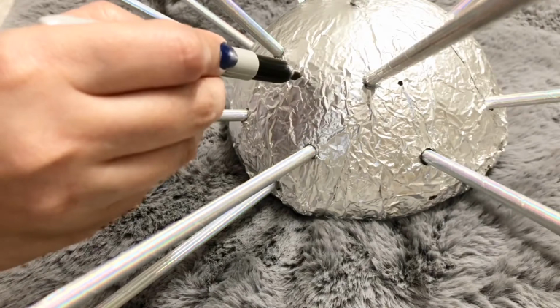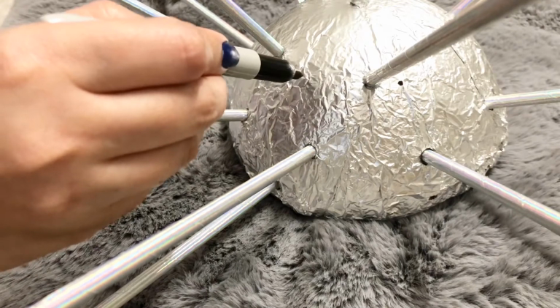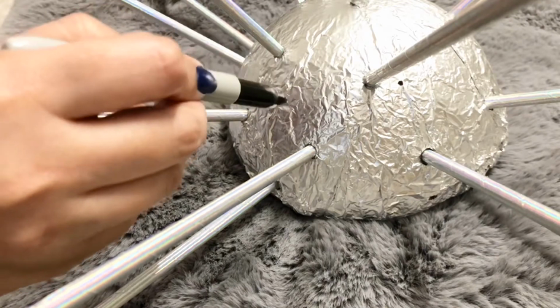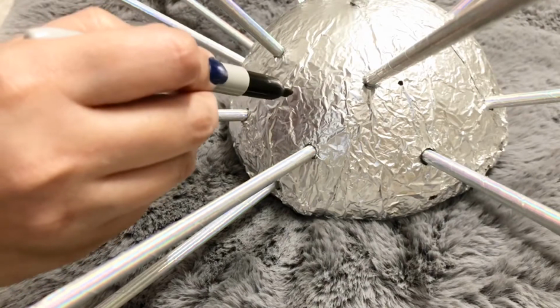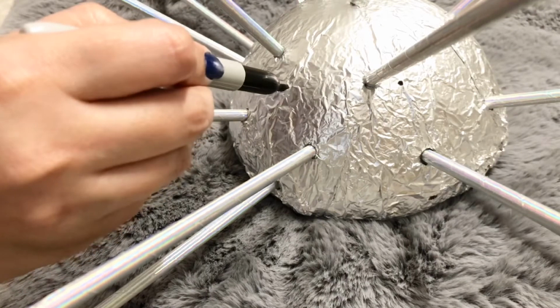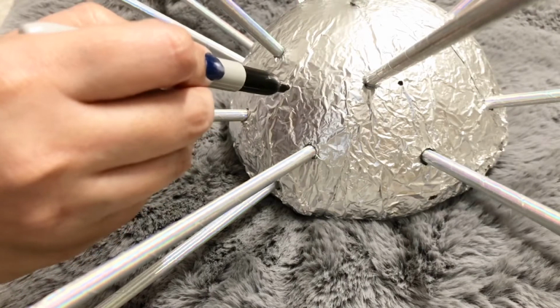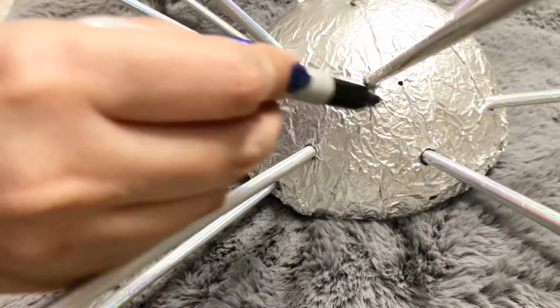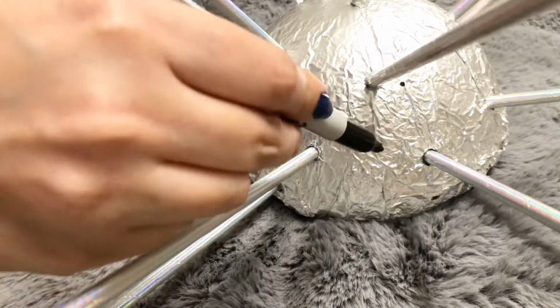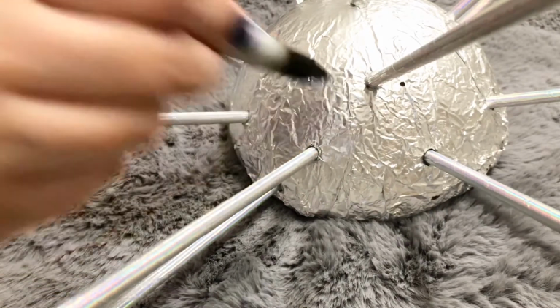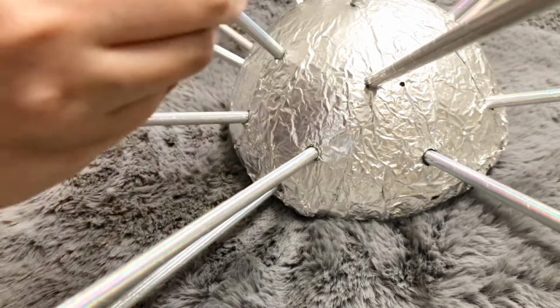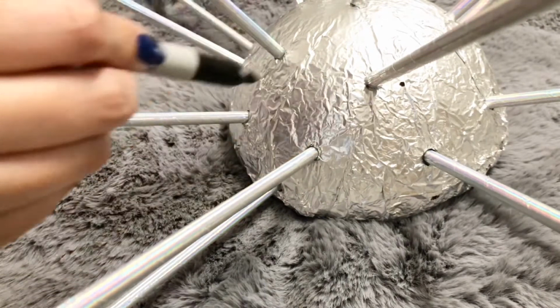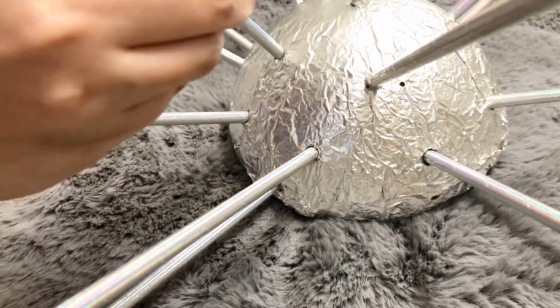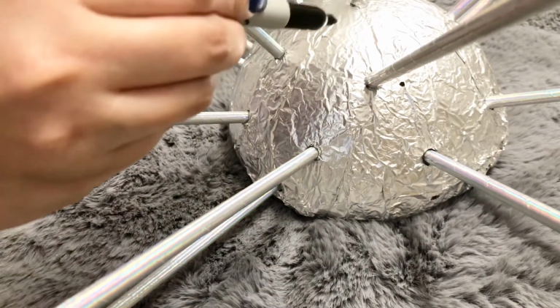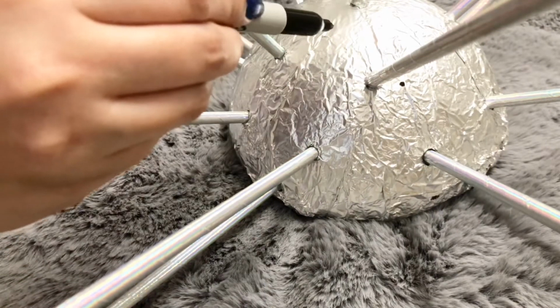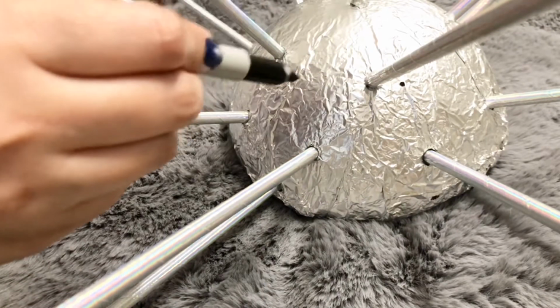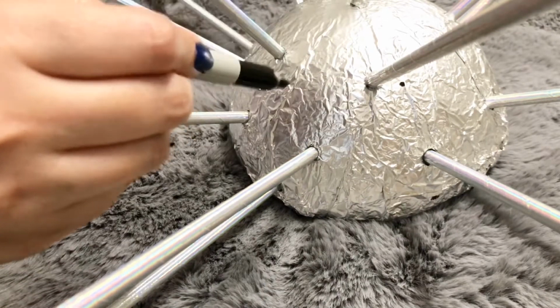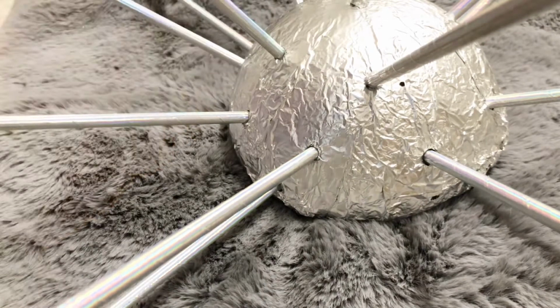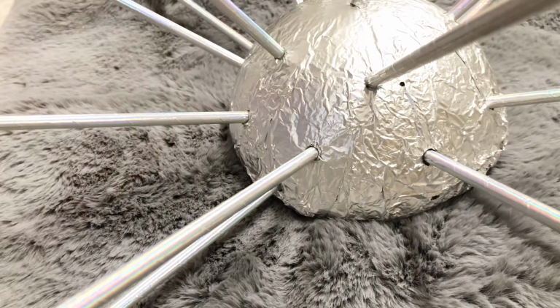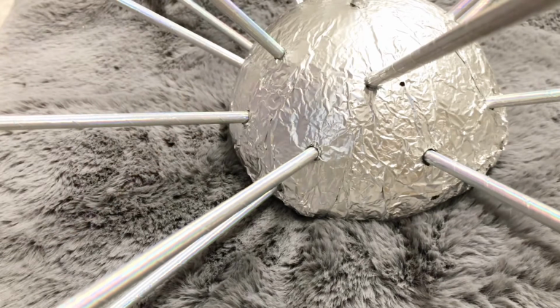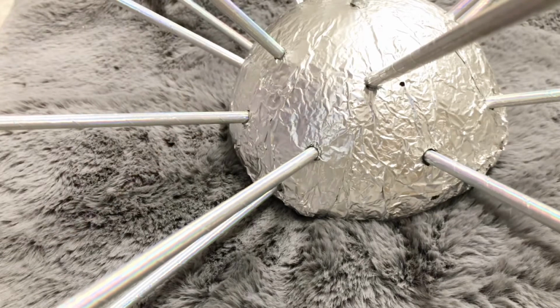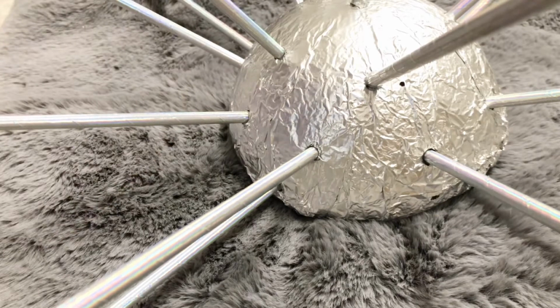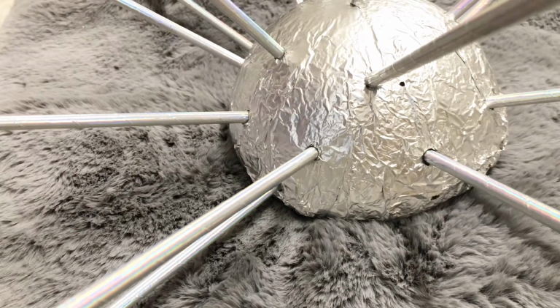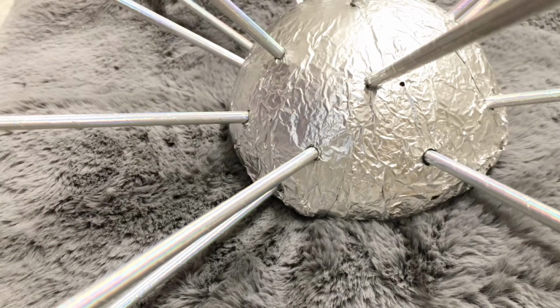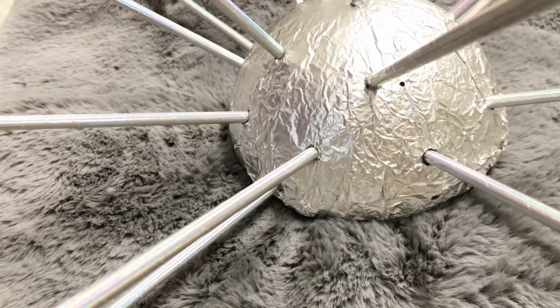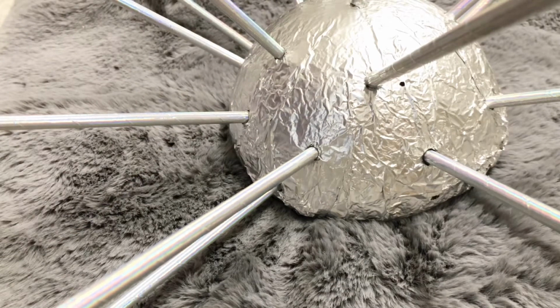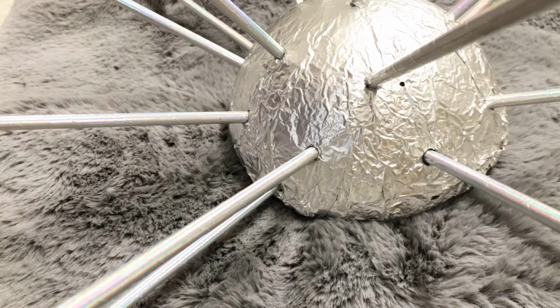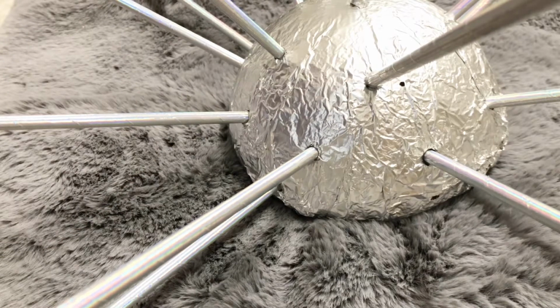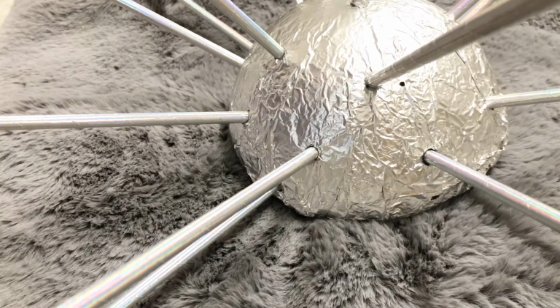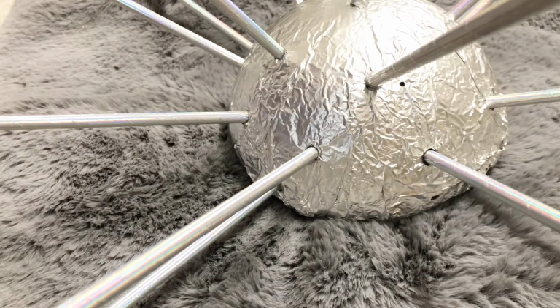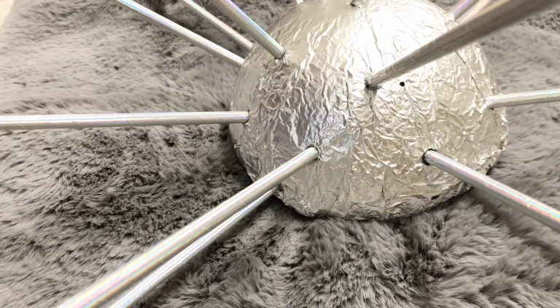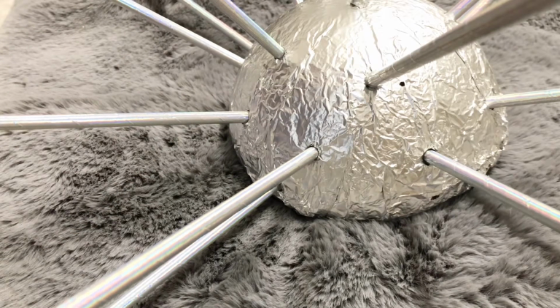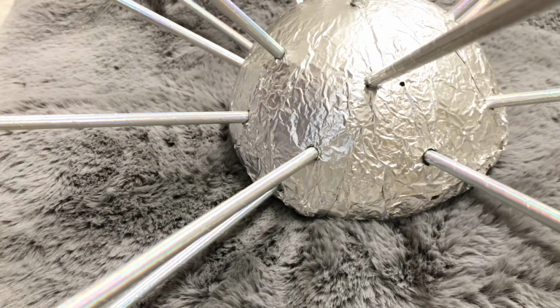When you glue other straws, try to glue them at an angle and give support for 20 to 30 seconds until the glue is solid enough to hold it in place.